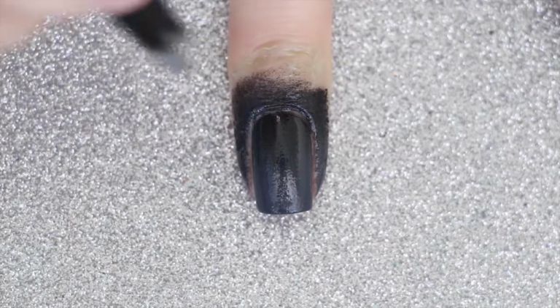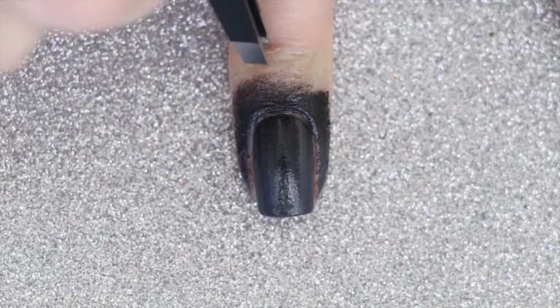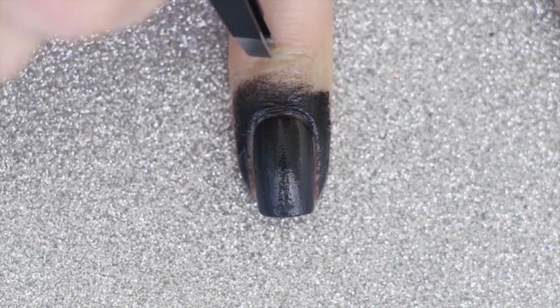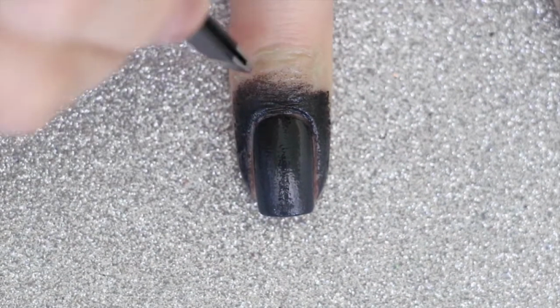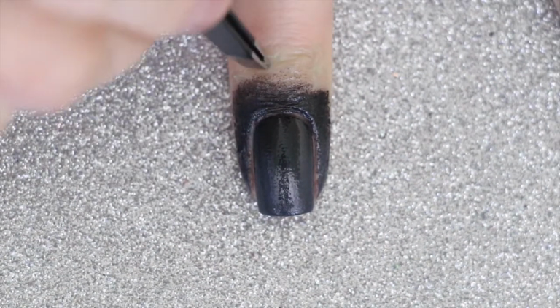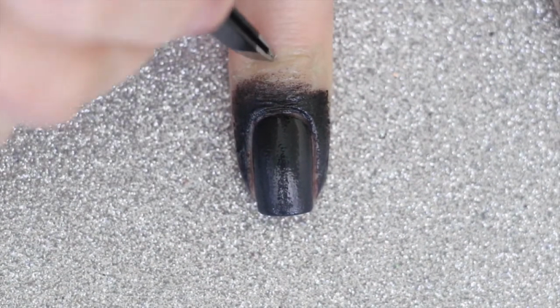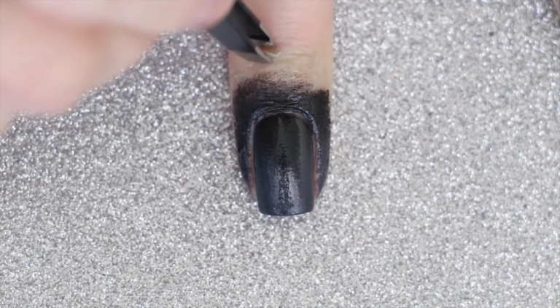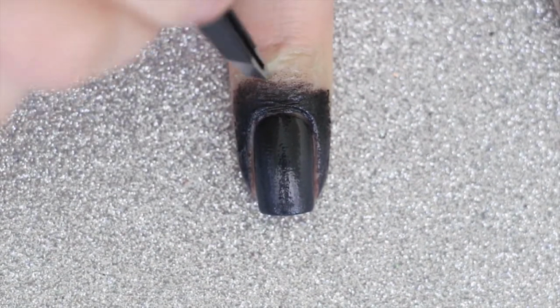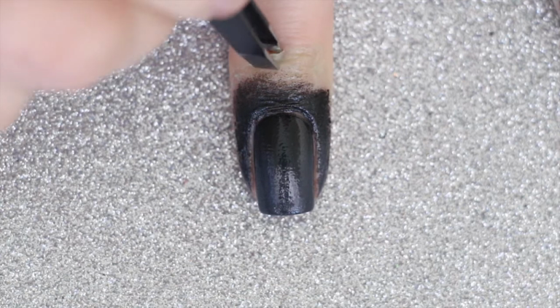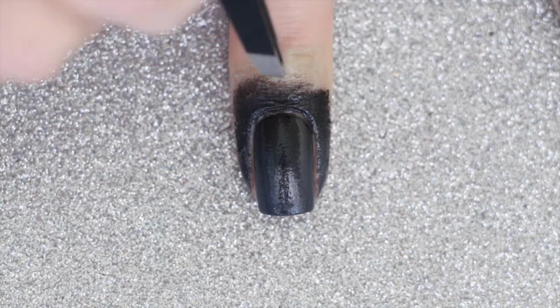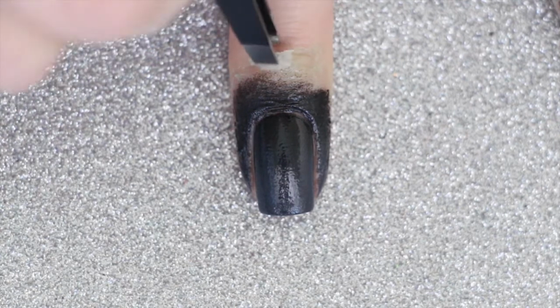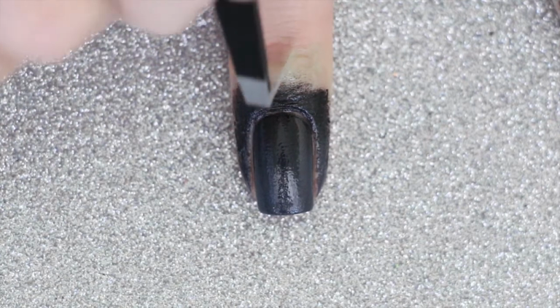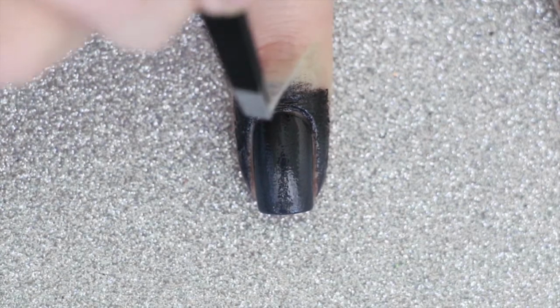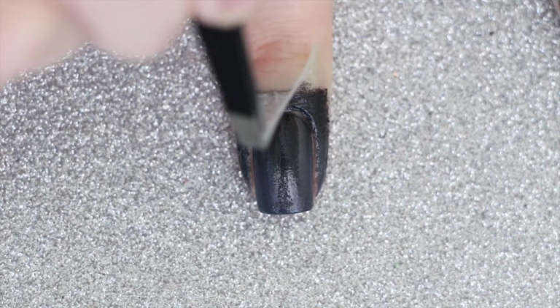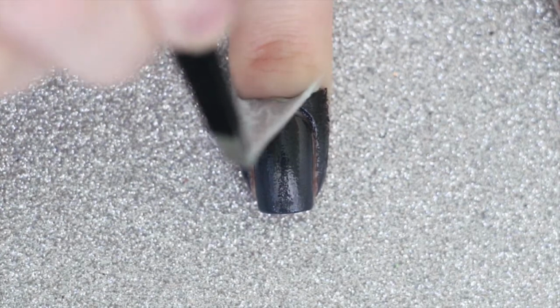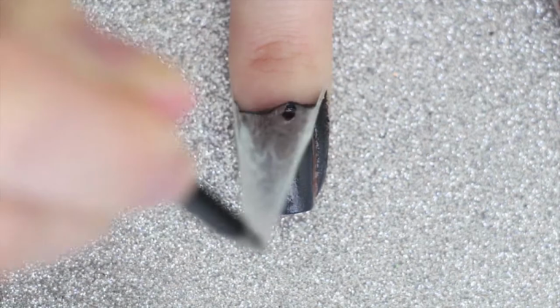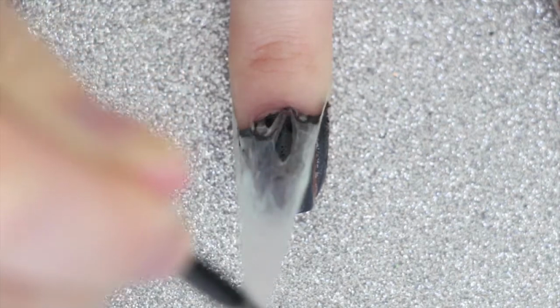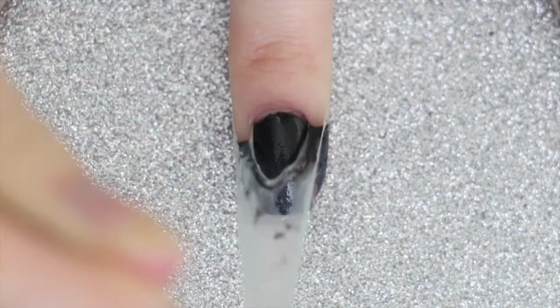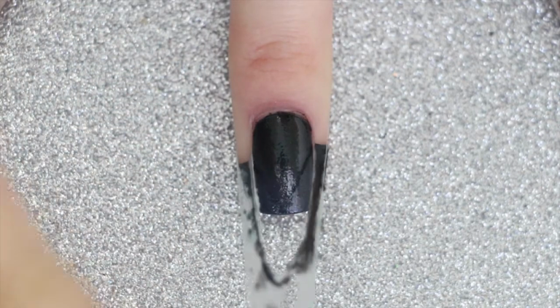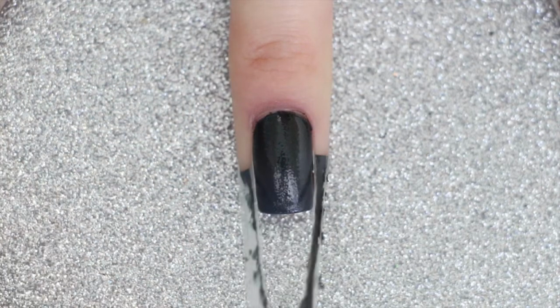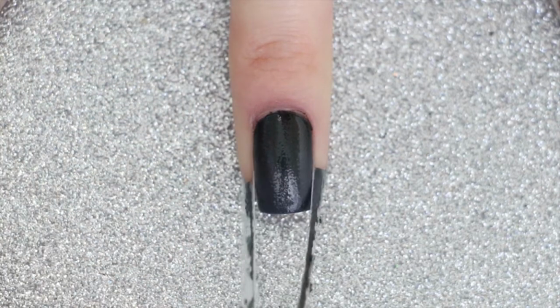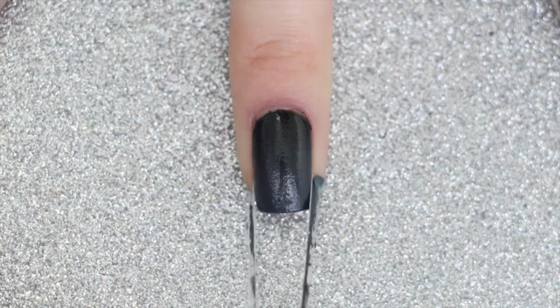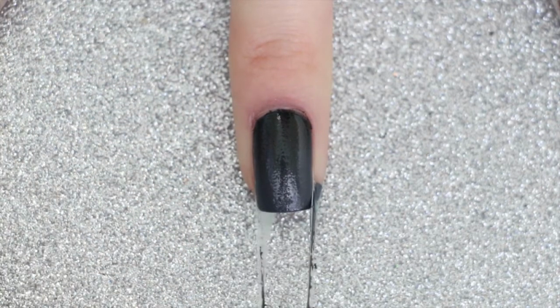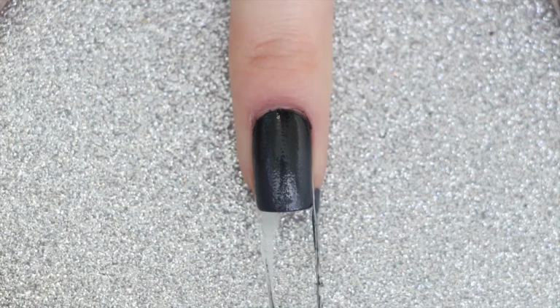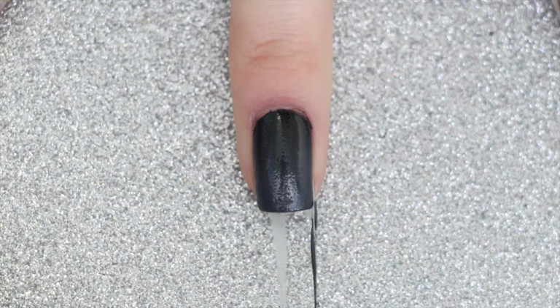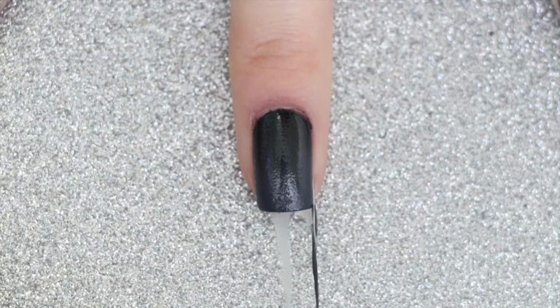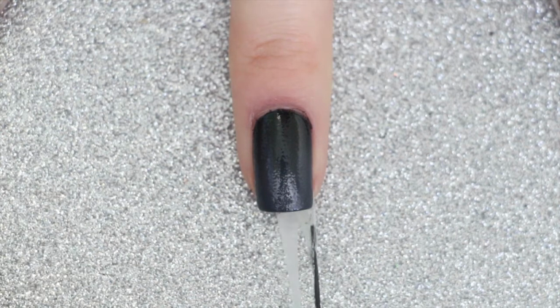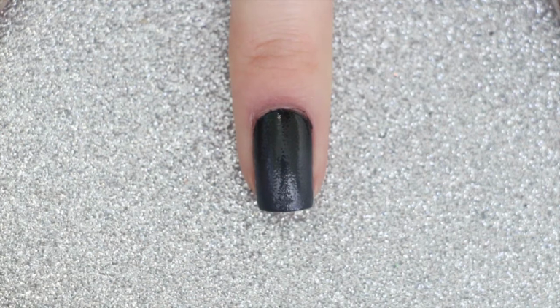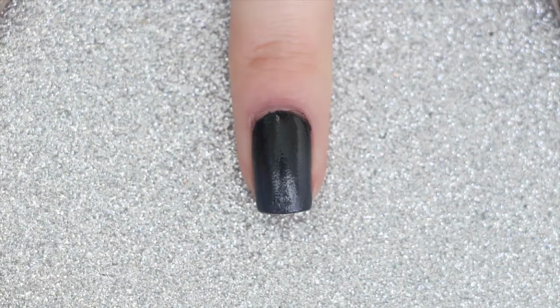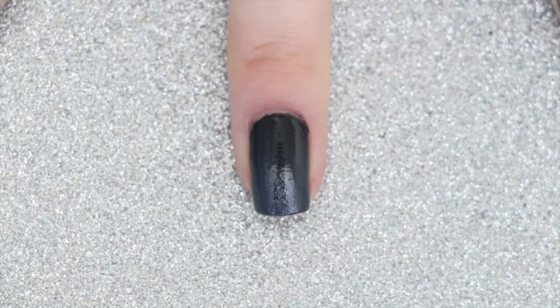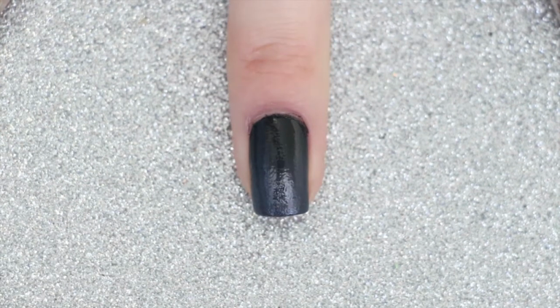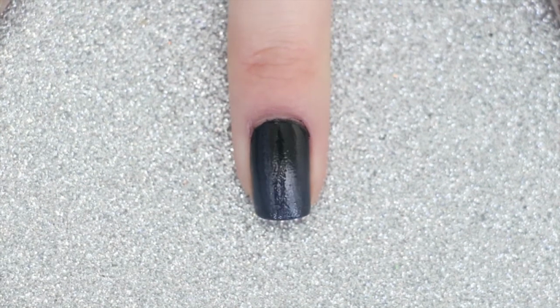Next with a pair of tweezers I'm going to peel off the Edge Perfection polish barrier. It was very easy to peel off and I was left with no polish on my skin, which is great because black polish definitely stains.